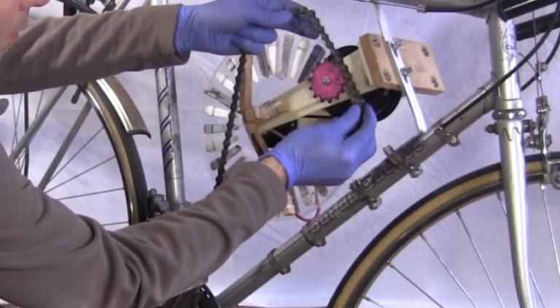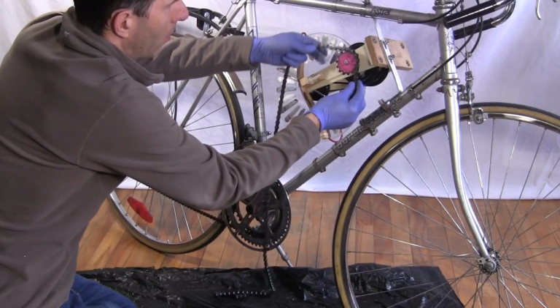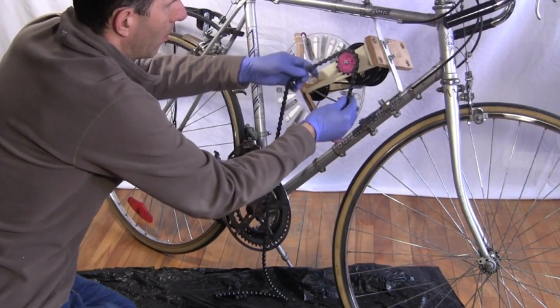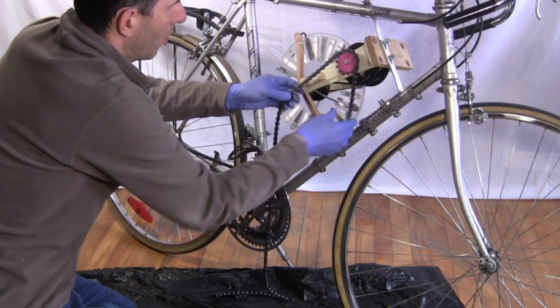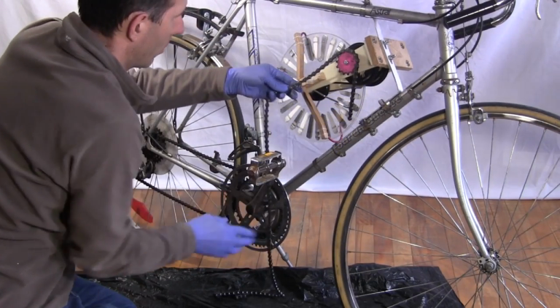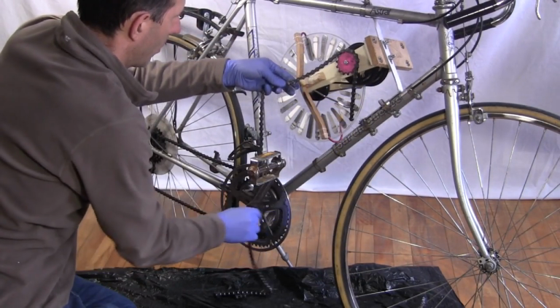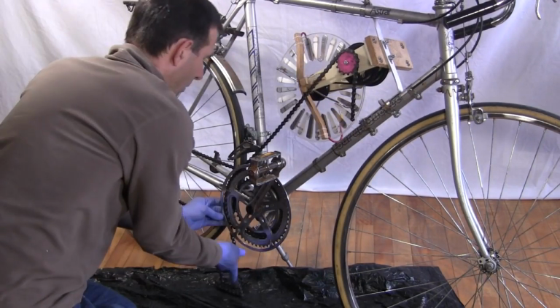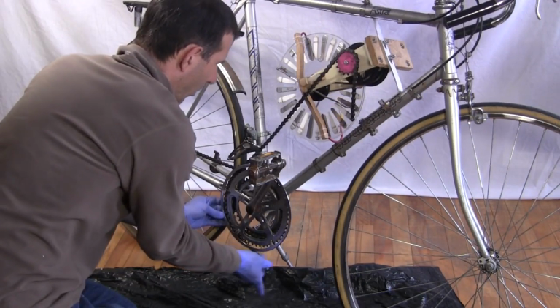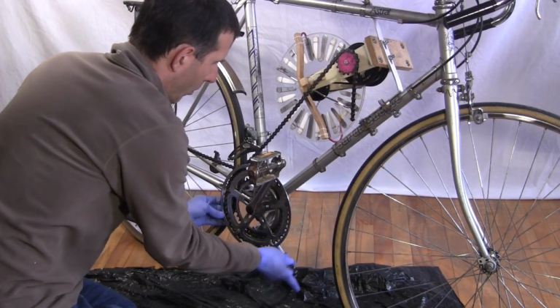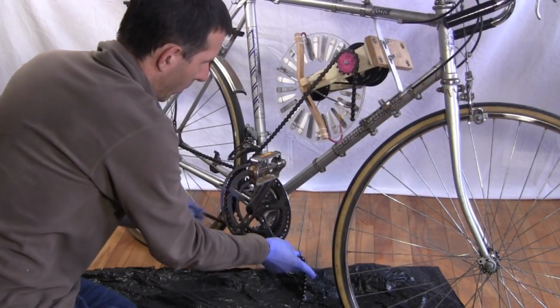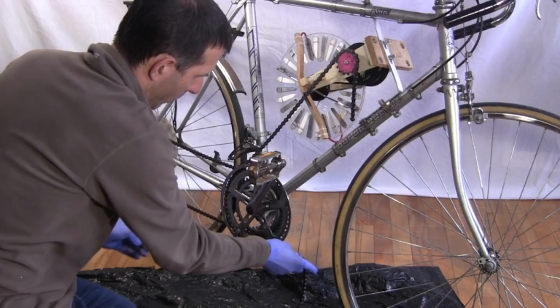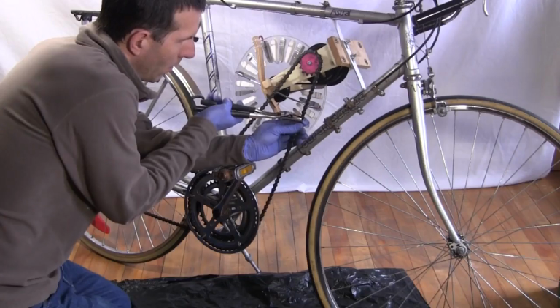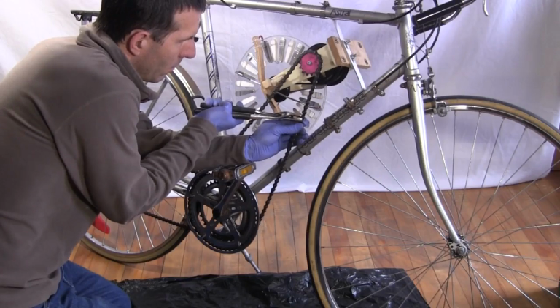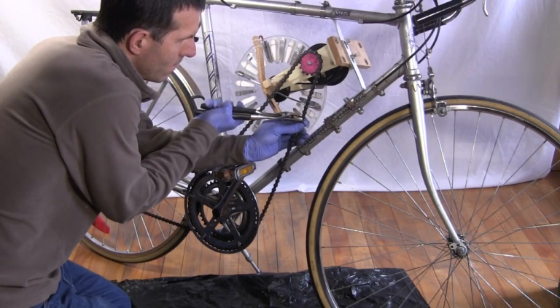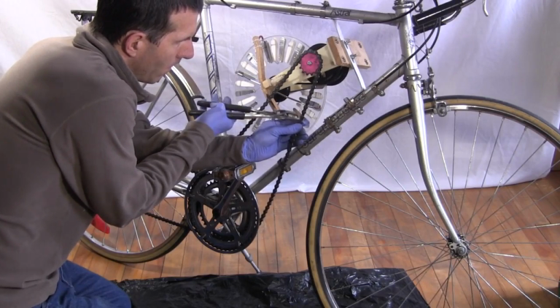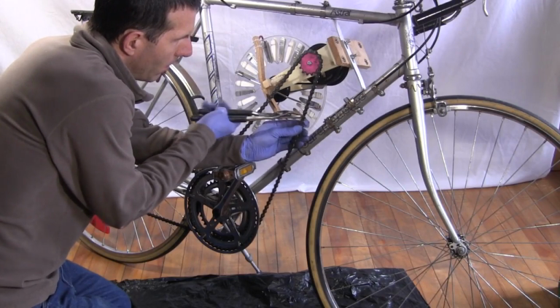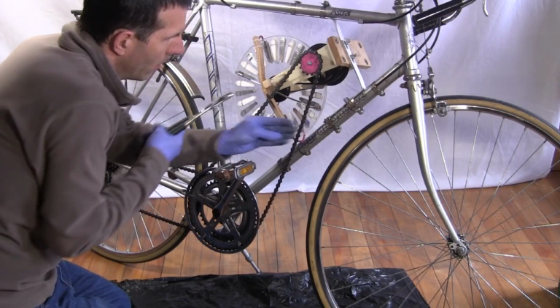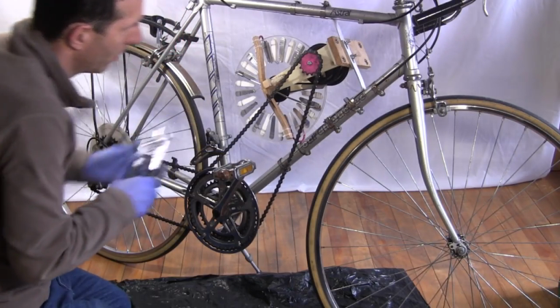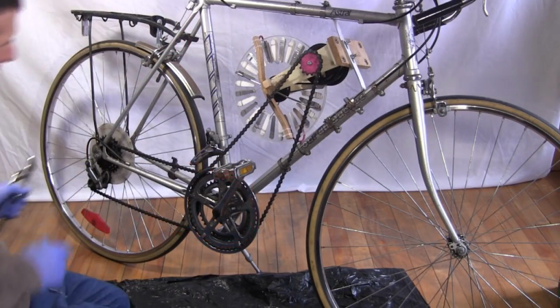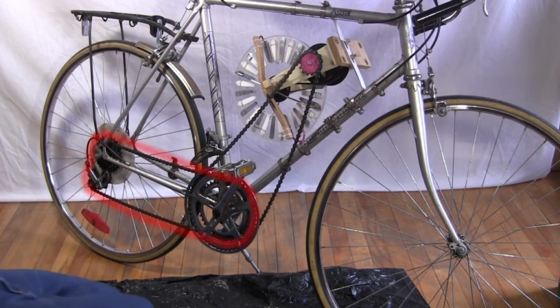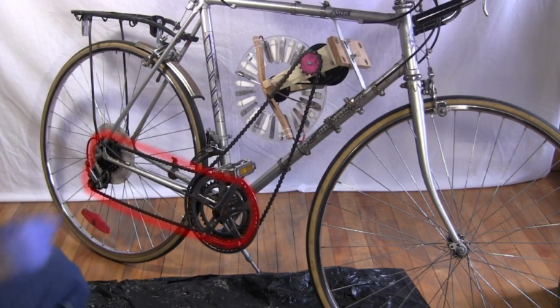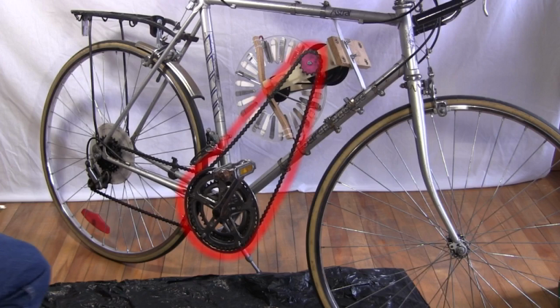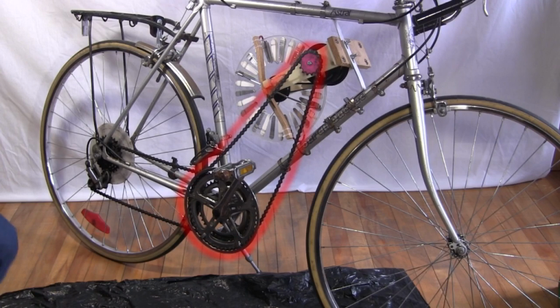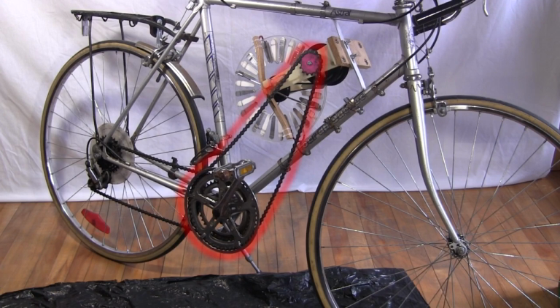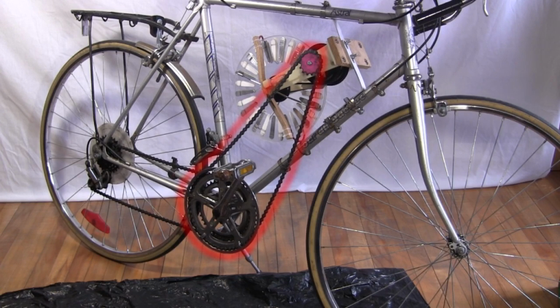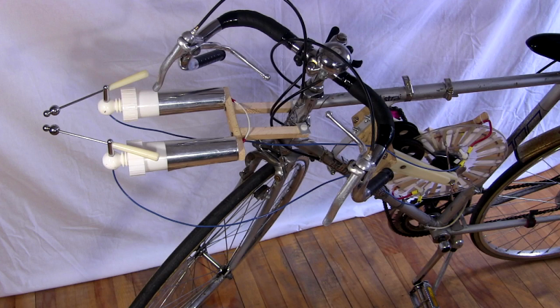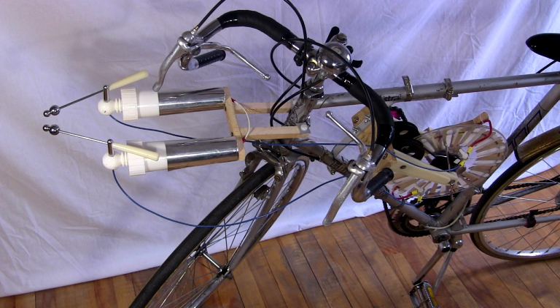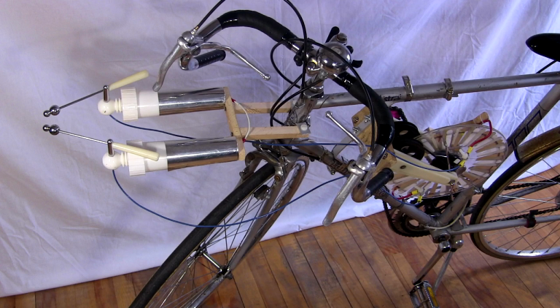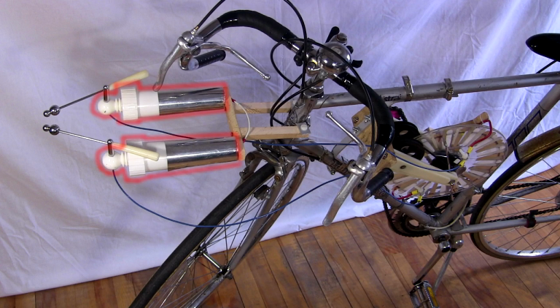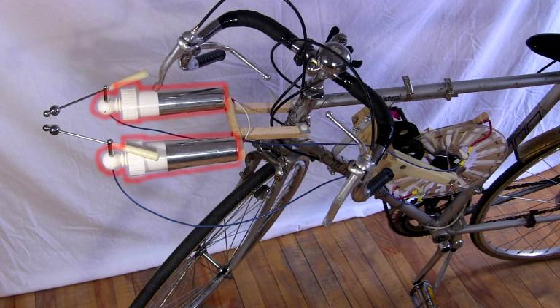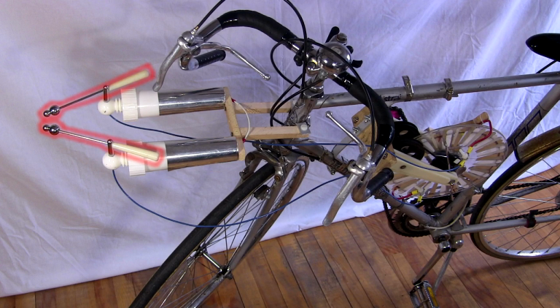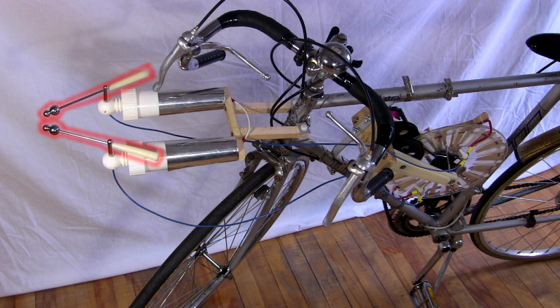I put a chain on my 3D printed sprocket and on the big bike sprocket and connect the links. Now there are two chains here — one for the bike and one for the Wimshurst machine. Next comes mounting the Leiden jars and spark gap up front.